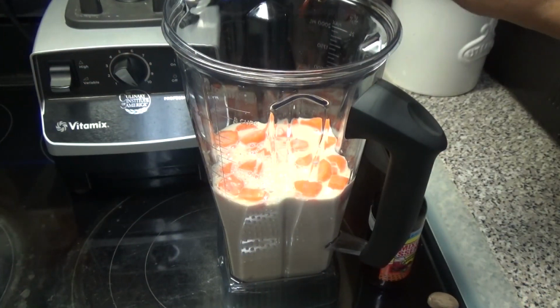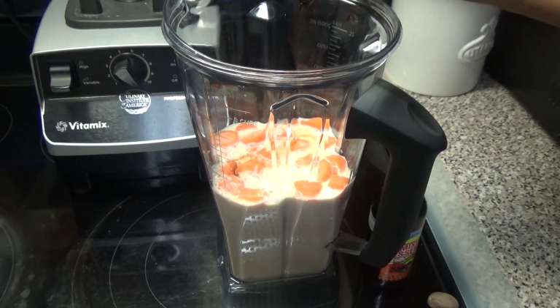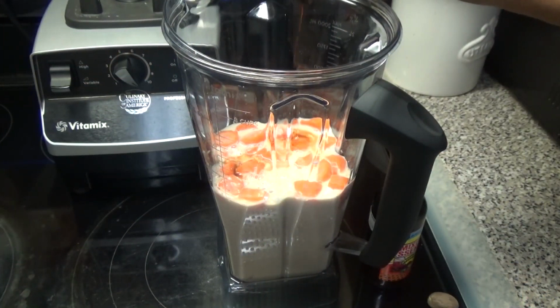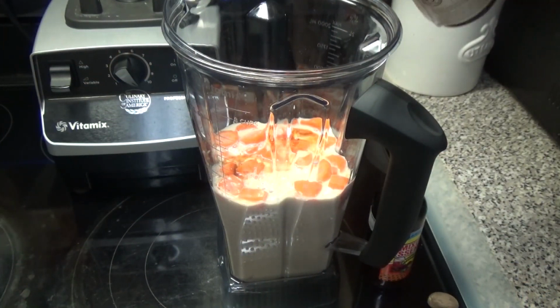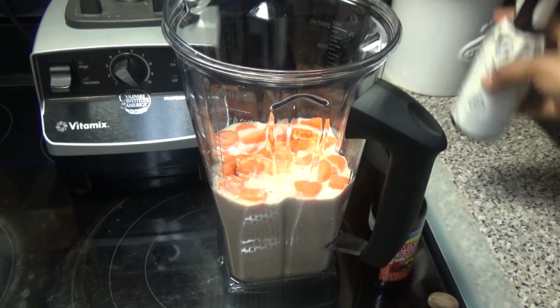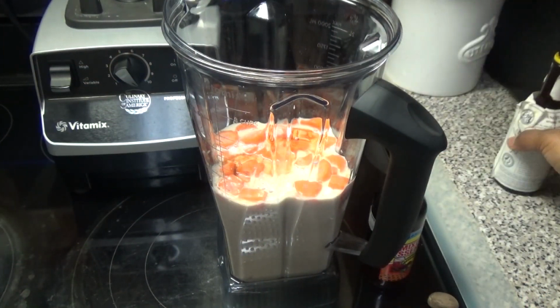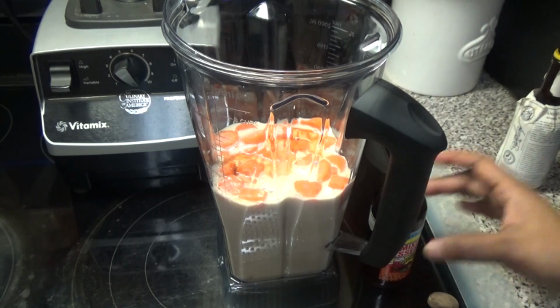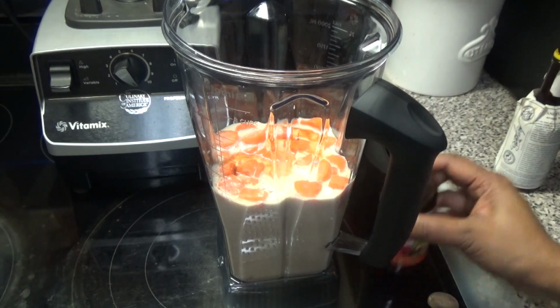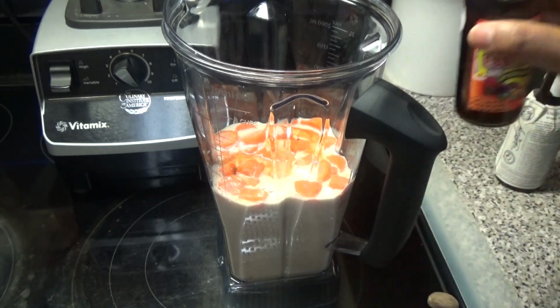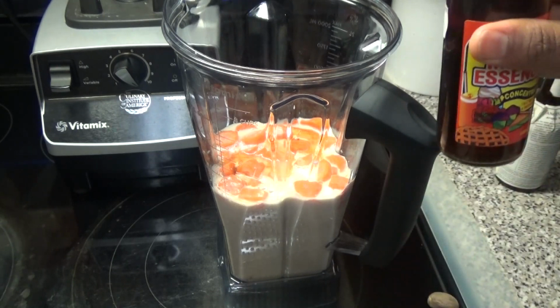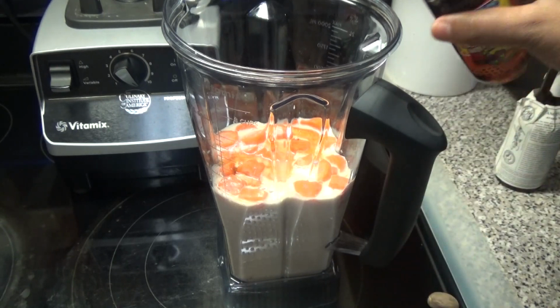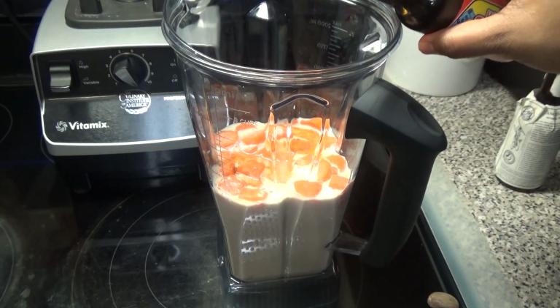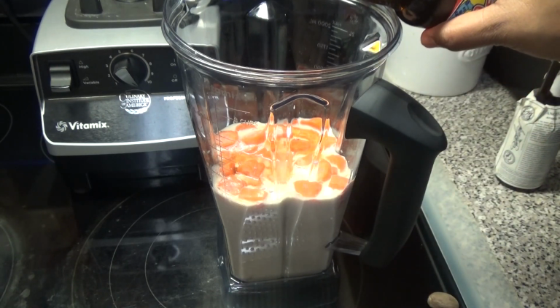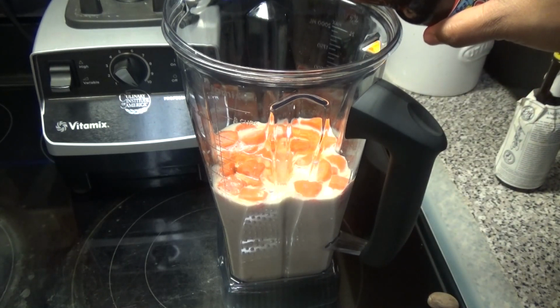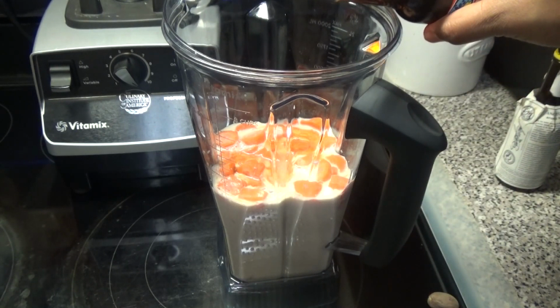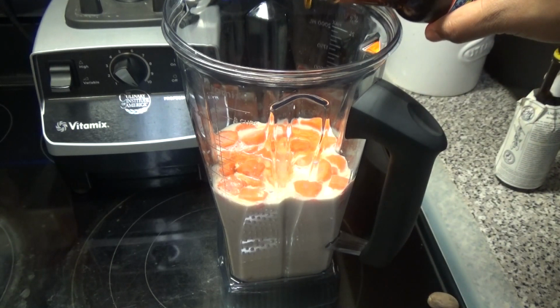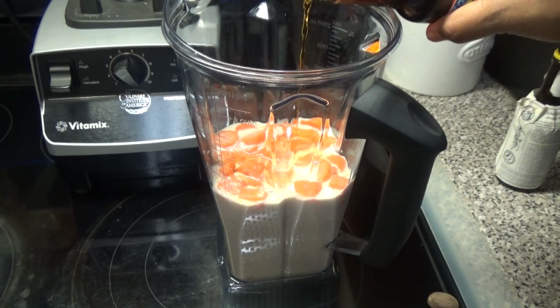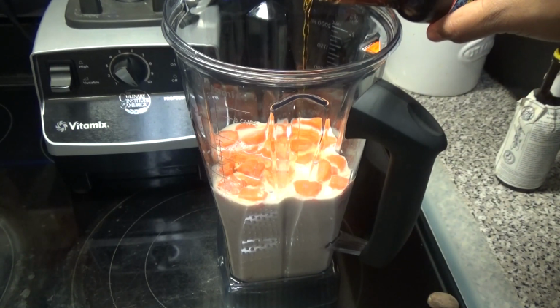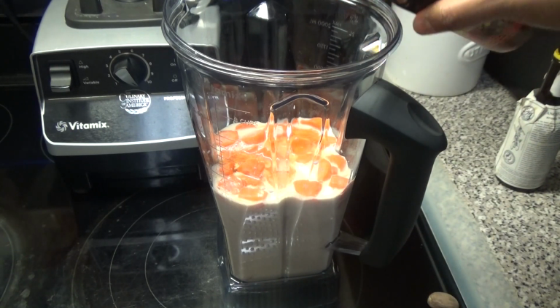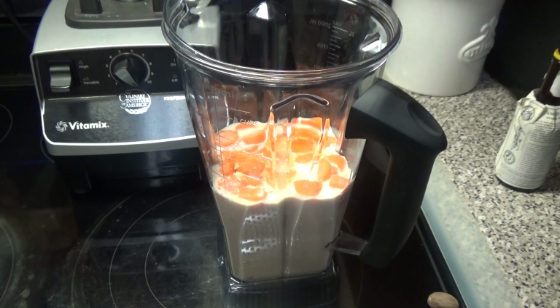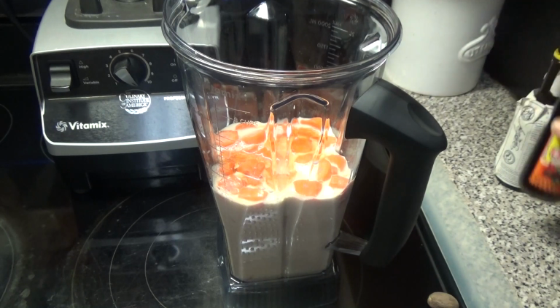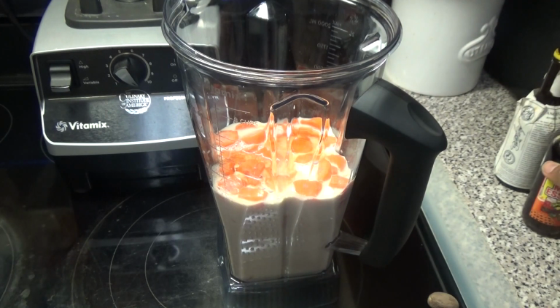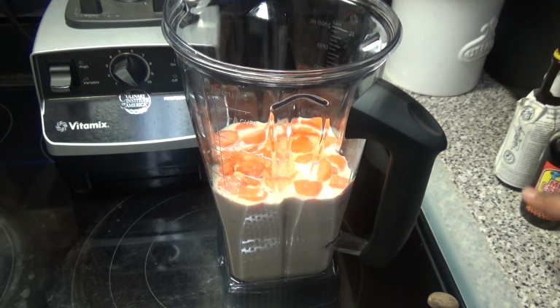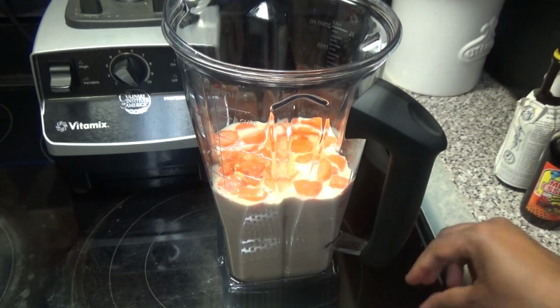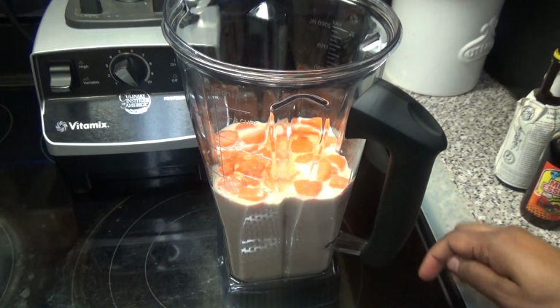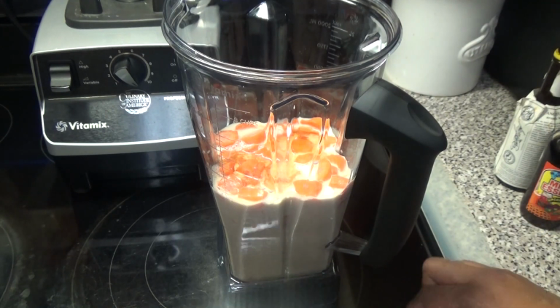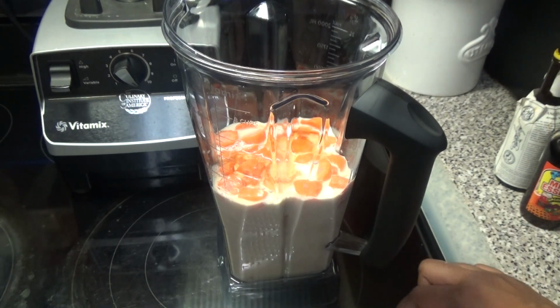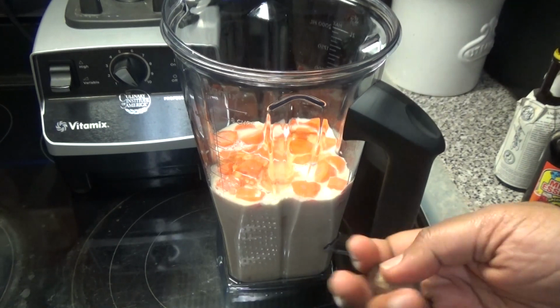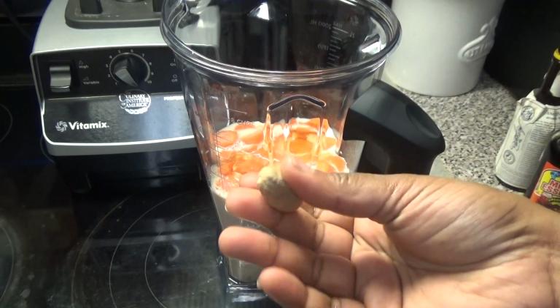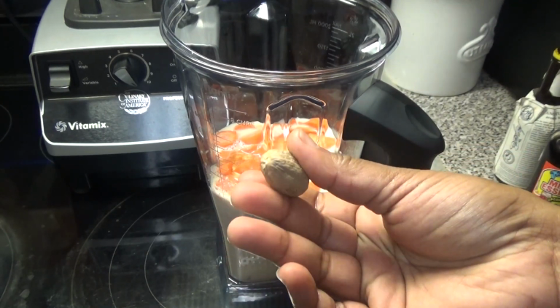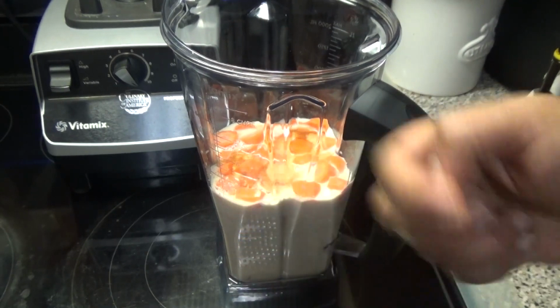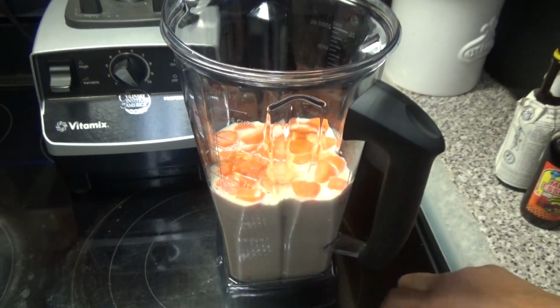To this I'm going to add a dash or two of bitters, some mixed essence or vanilla essence, and finally some grated nutmeg.